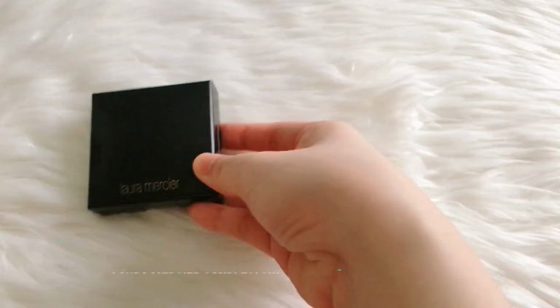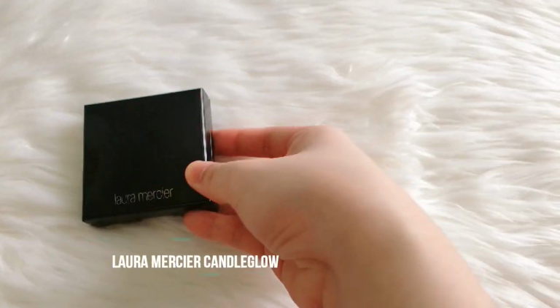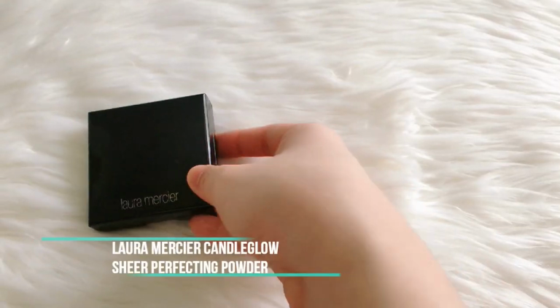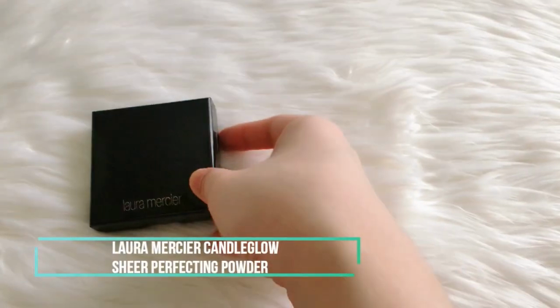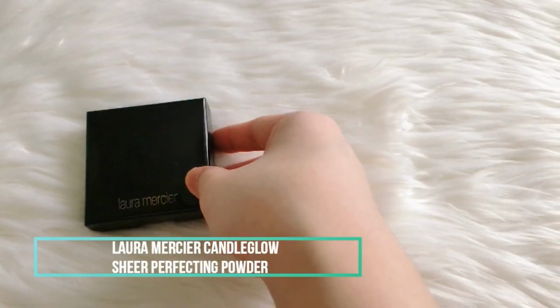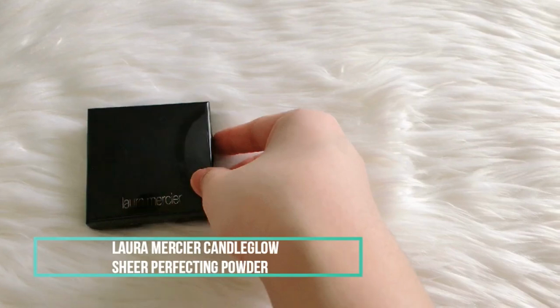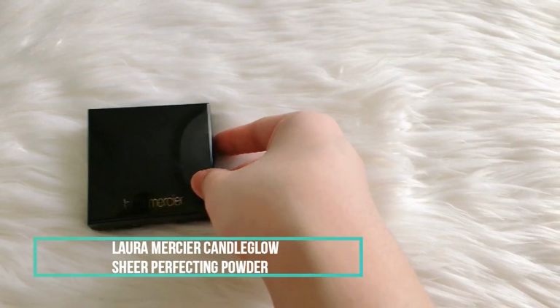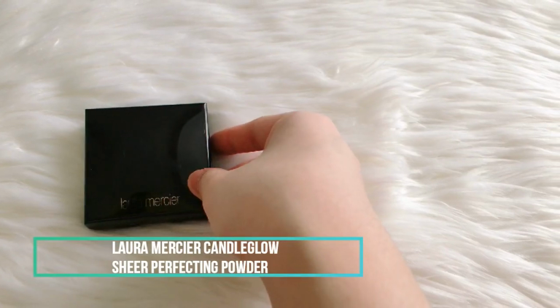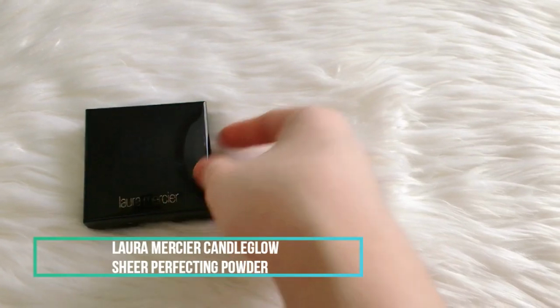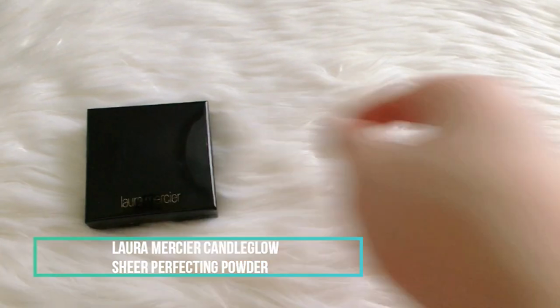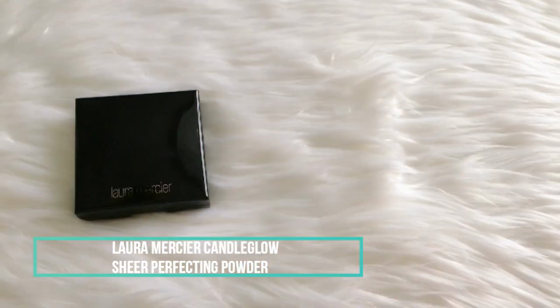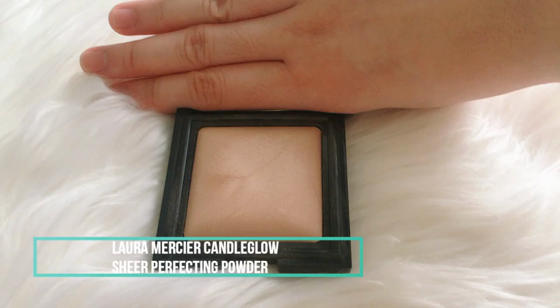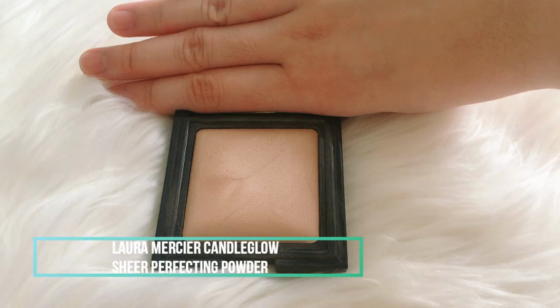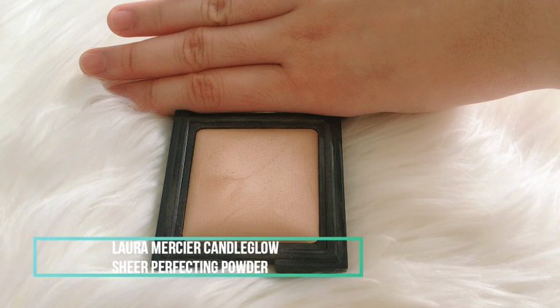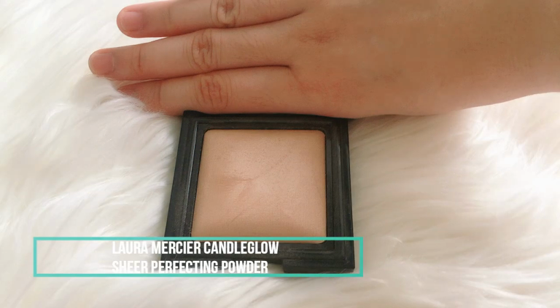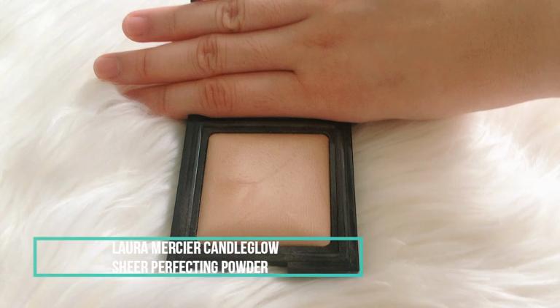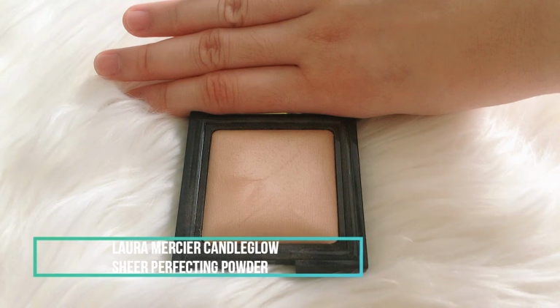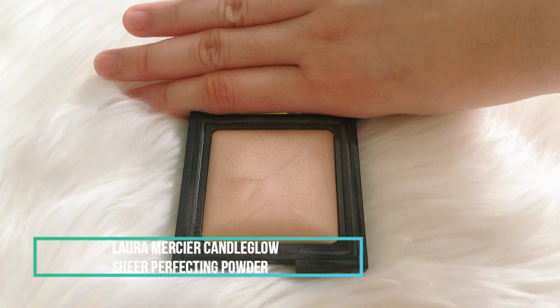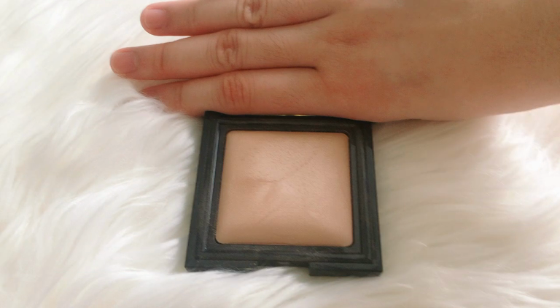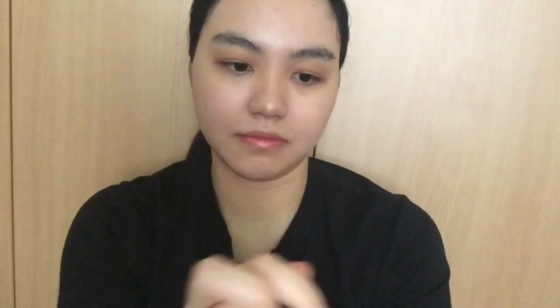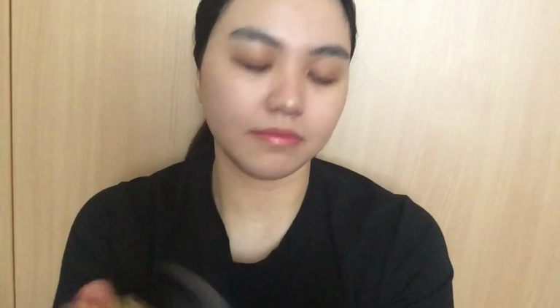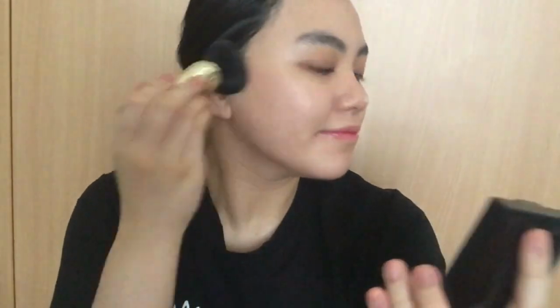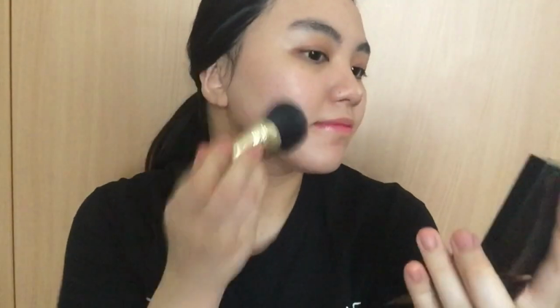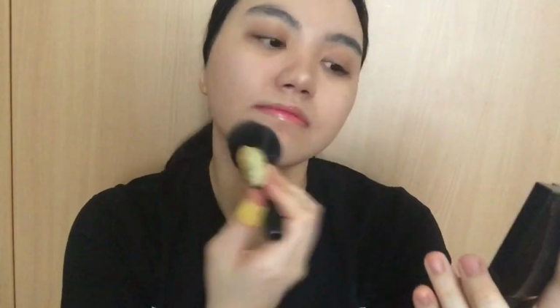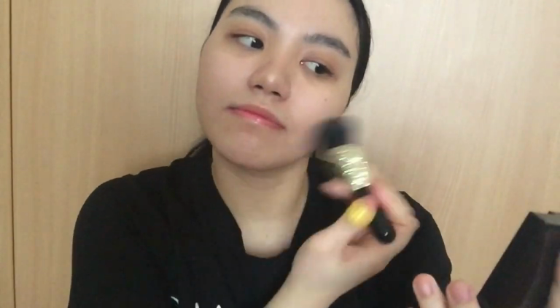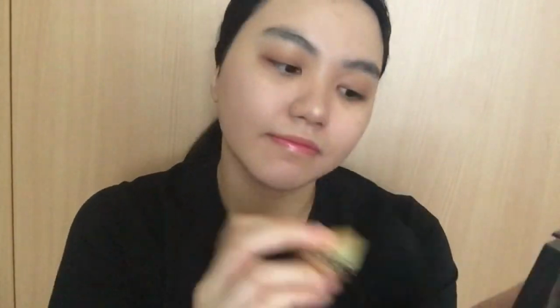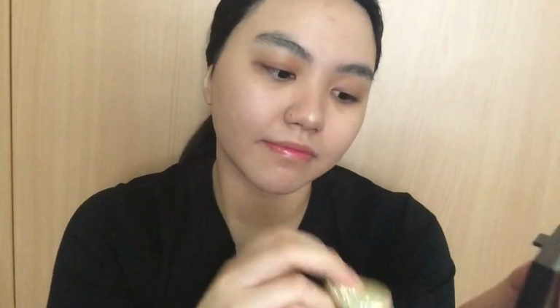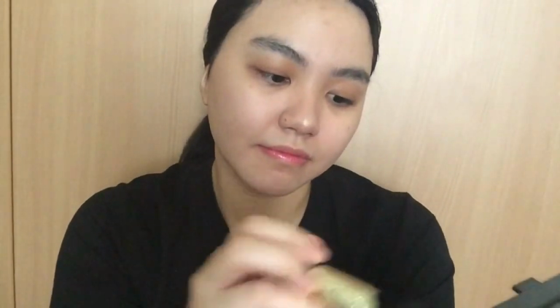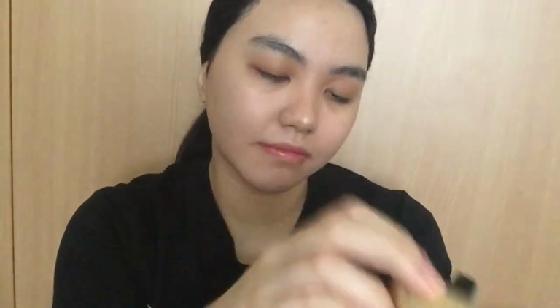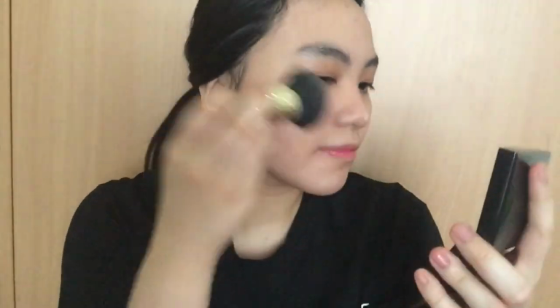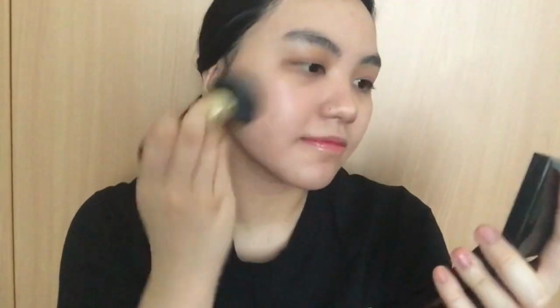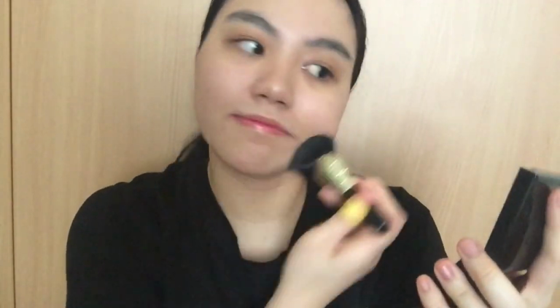To set my face I will be using my Laura Mercier Candle Glow Sheer Perfecting Powder. I have oily skin and with powder the makeup stays longer.